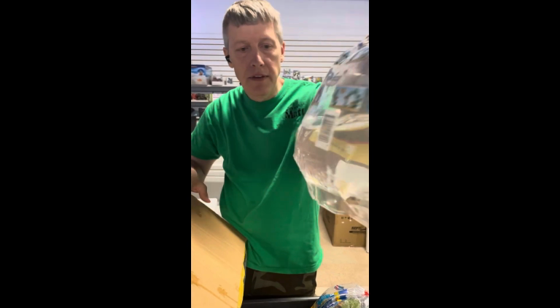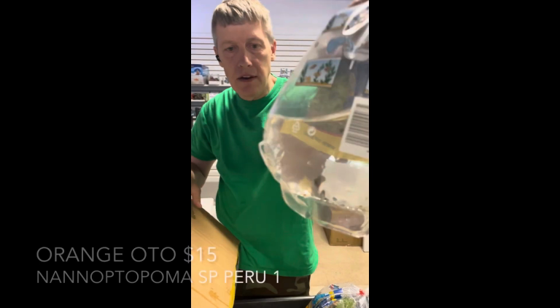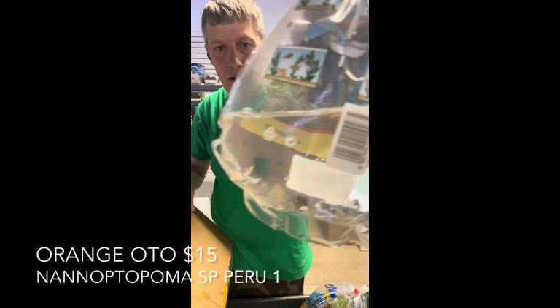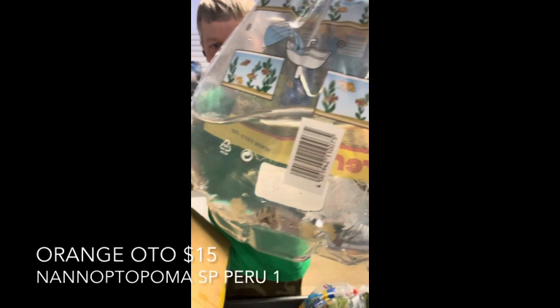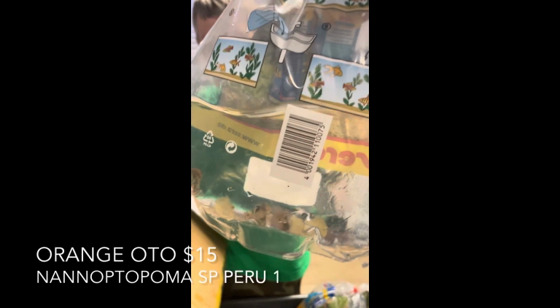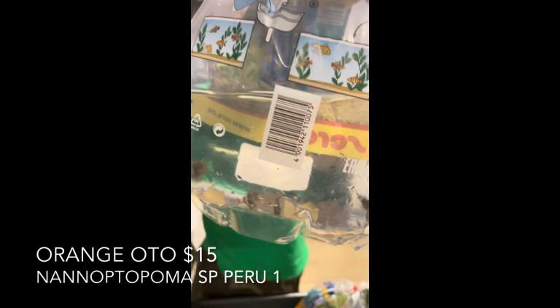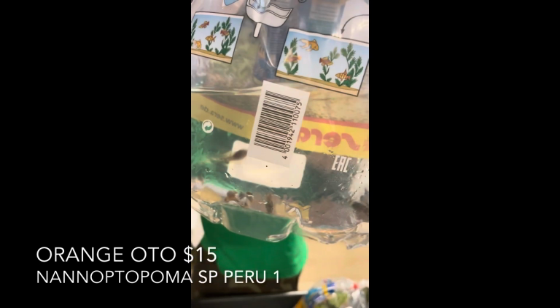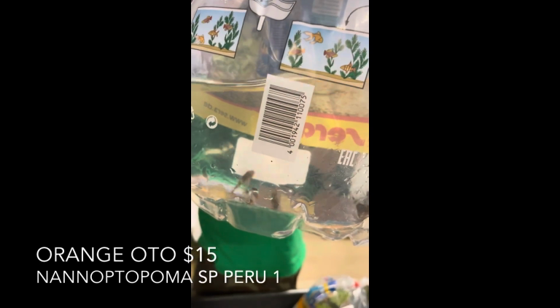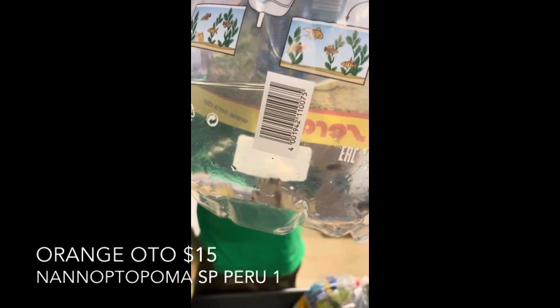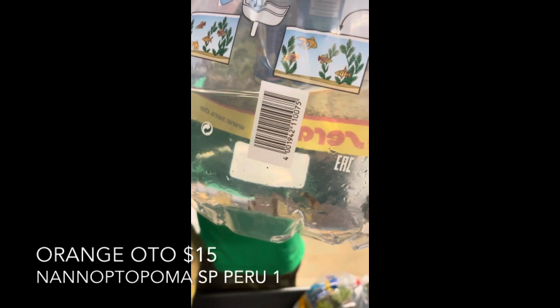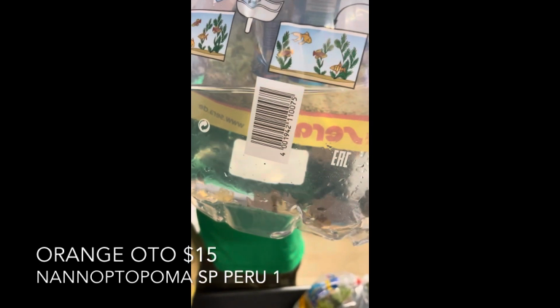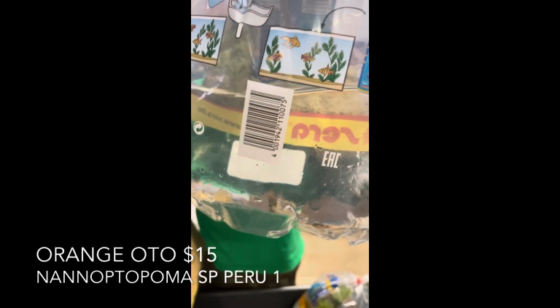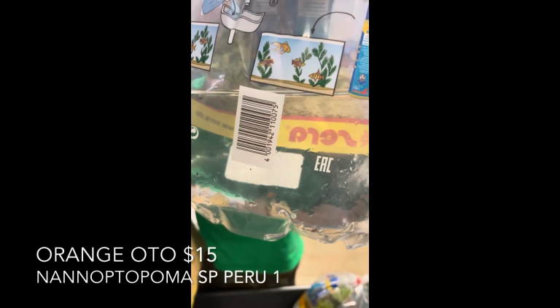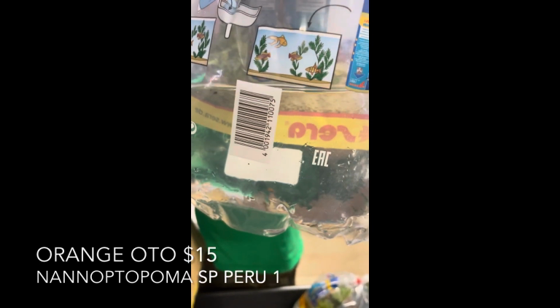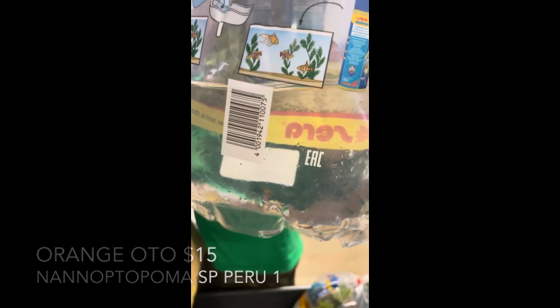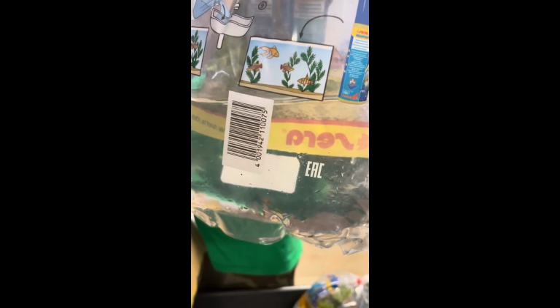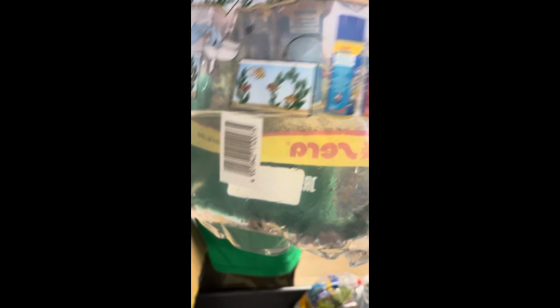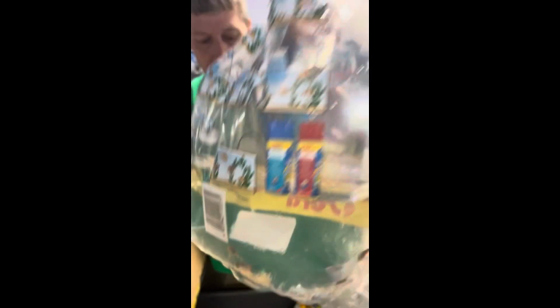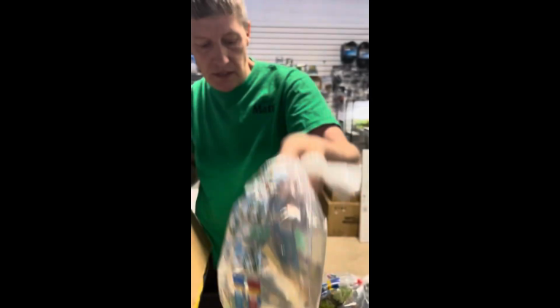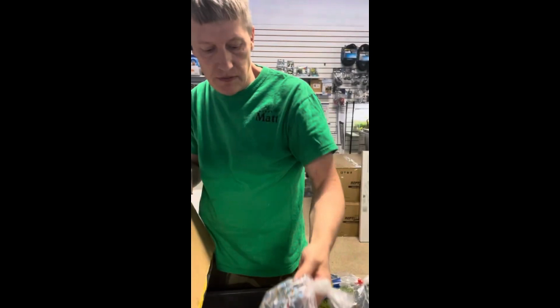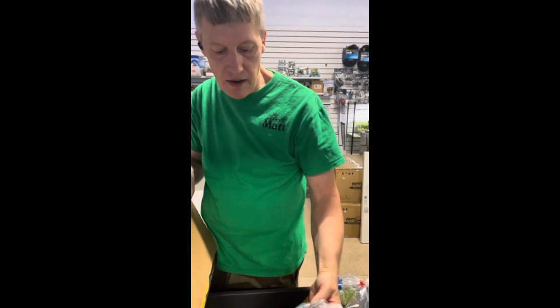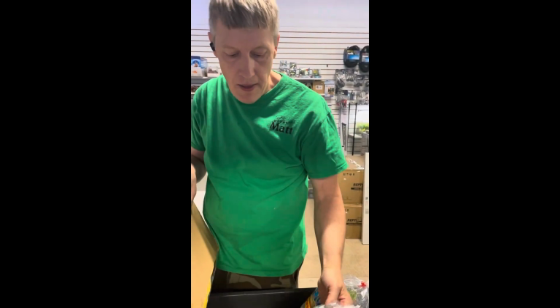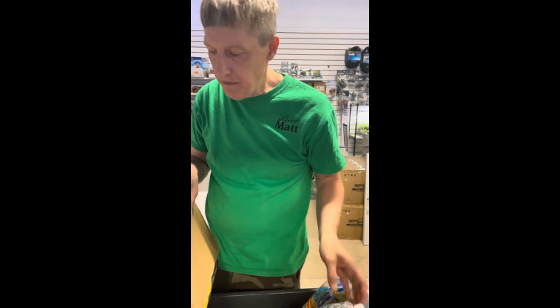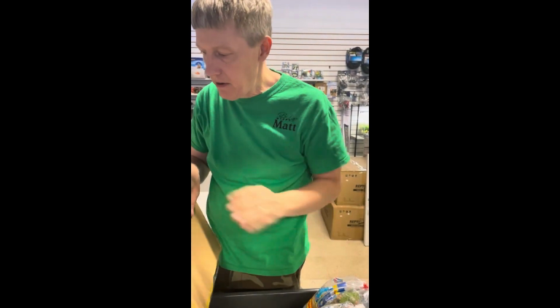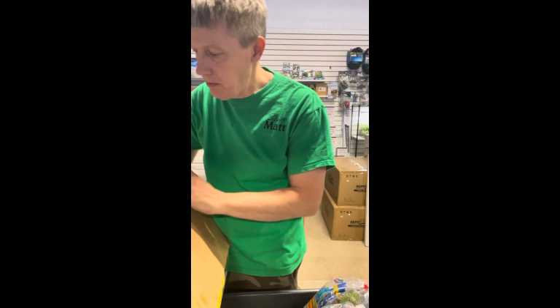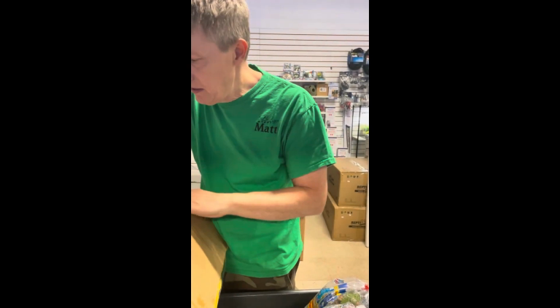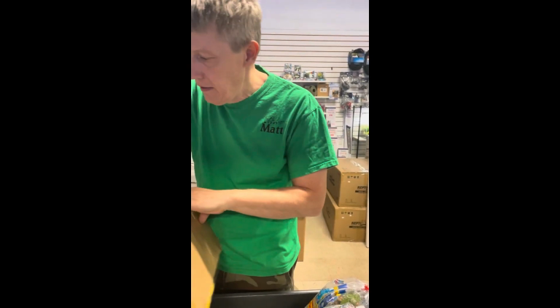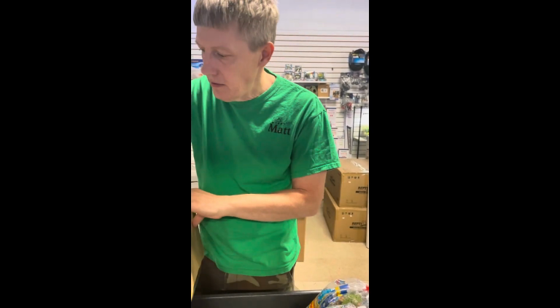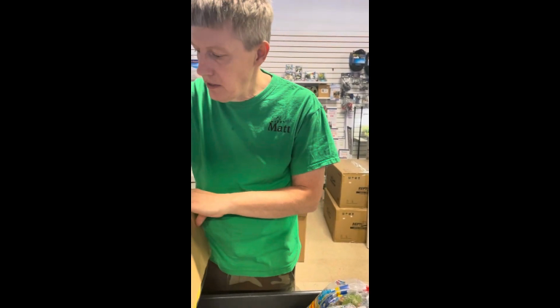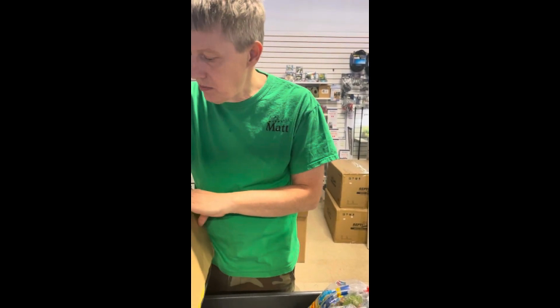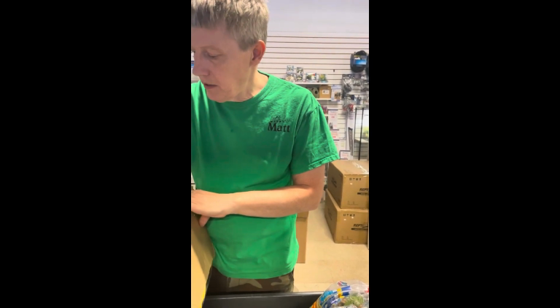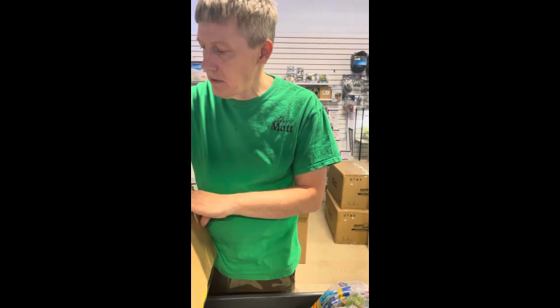These are another type of otos — orange otos. Don't see these that often. They're a little on the sensitive side but very pretty — a little miniature pleco really.